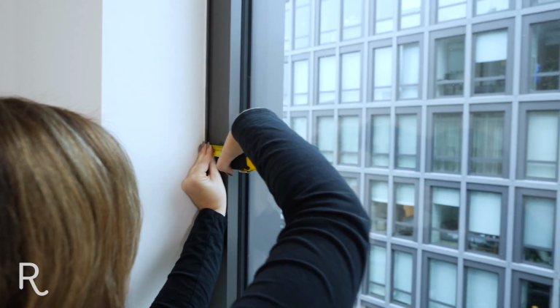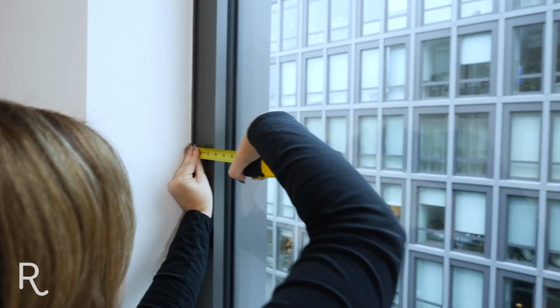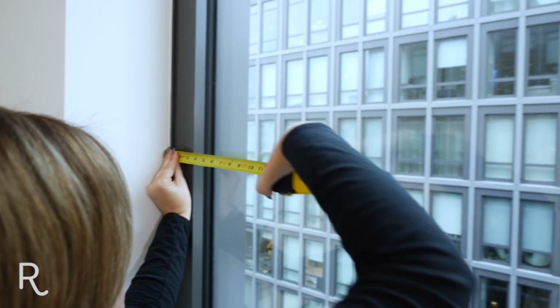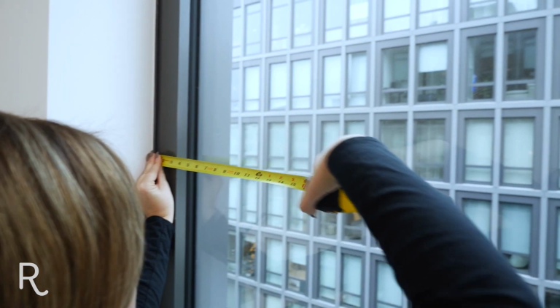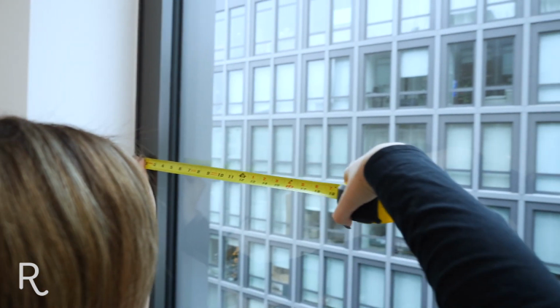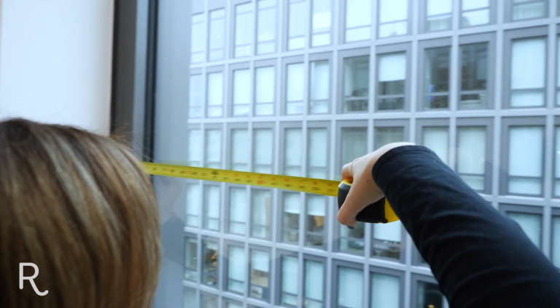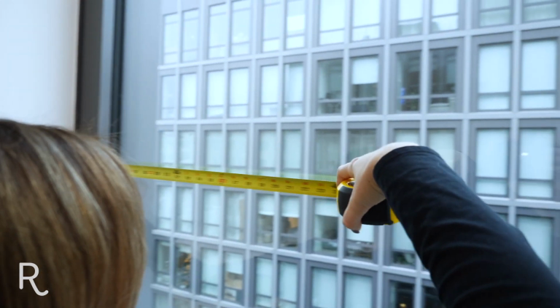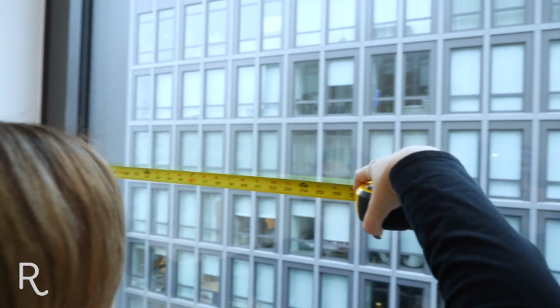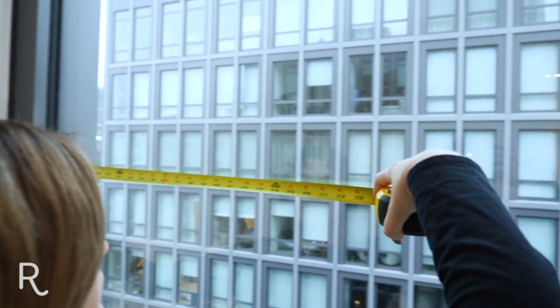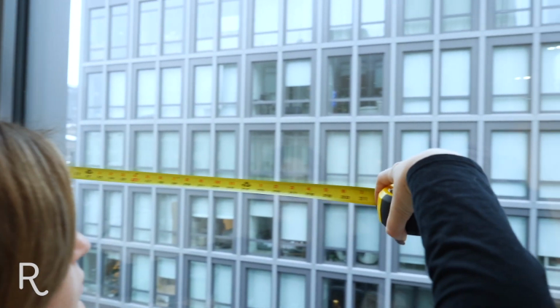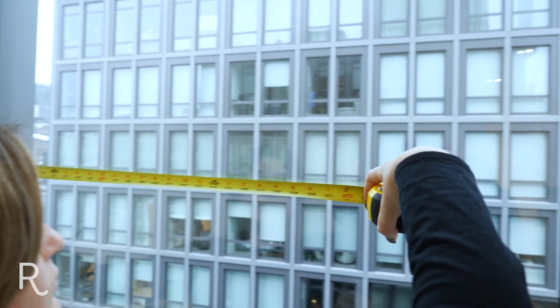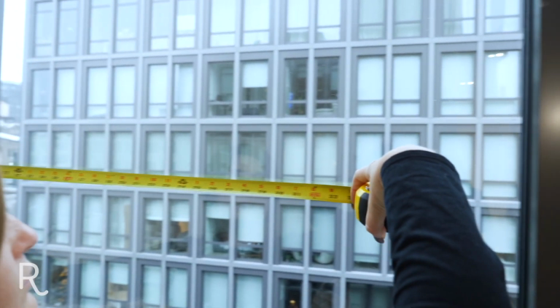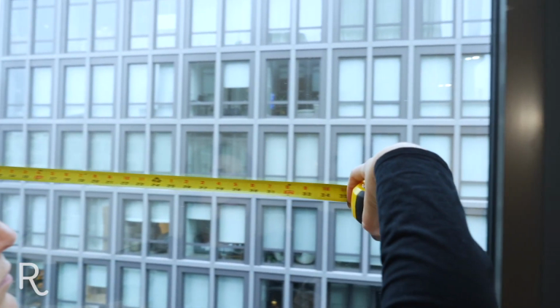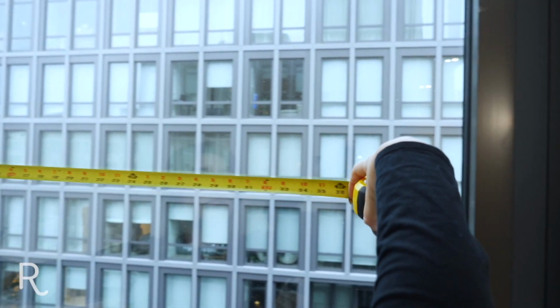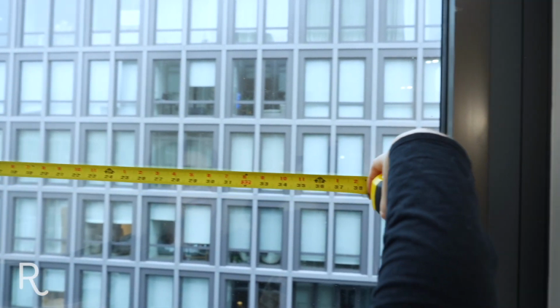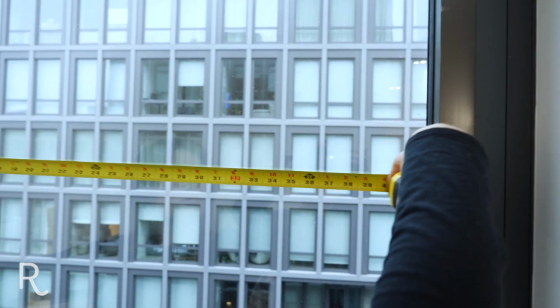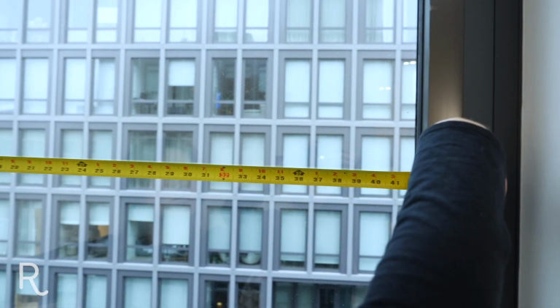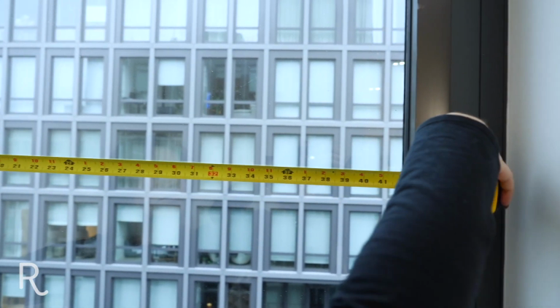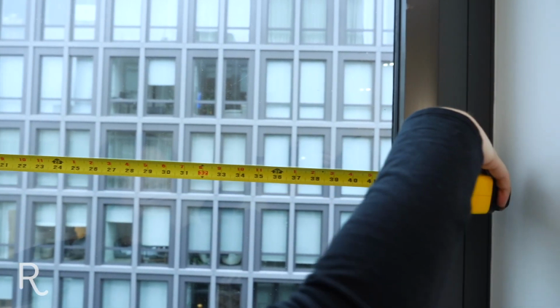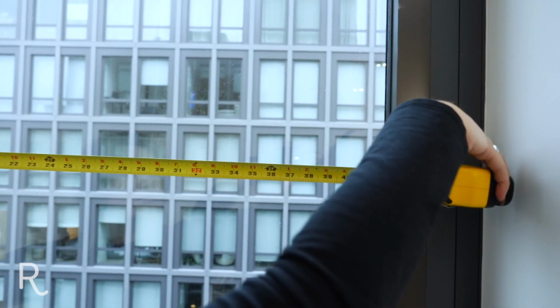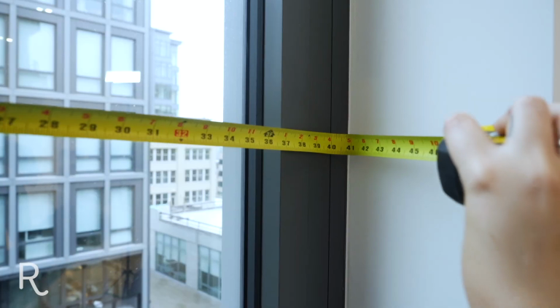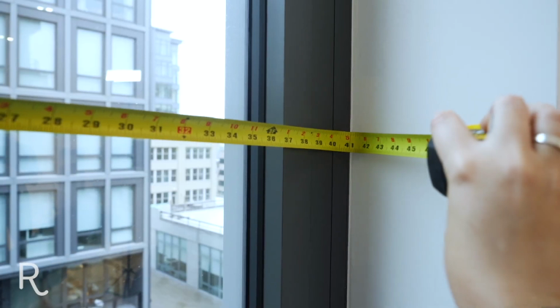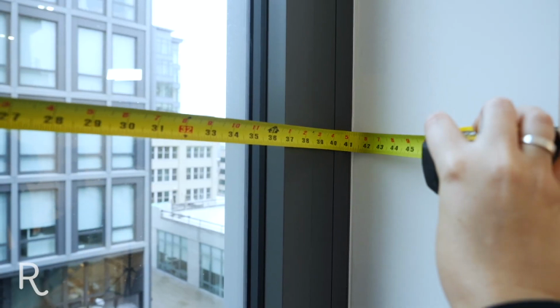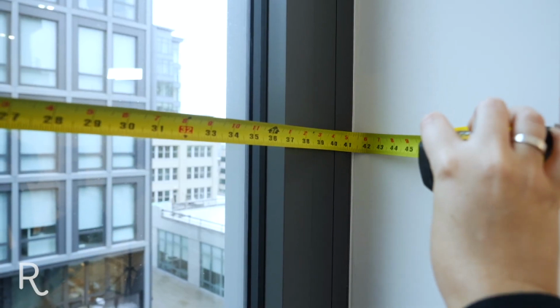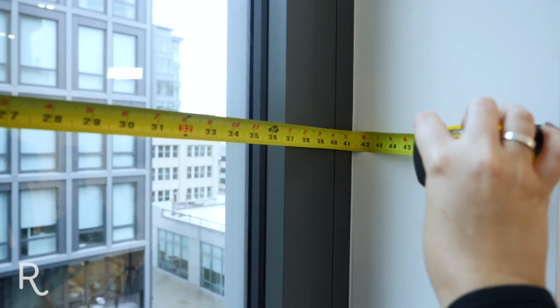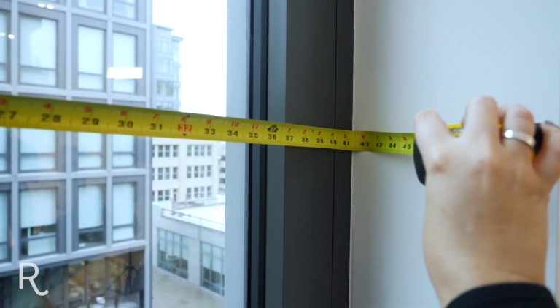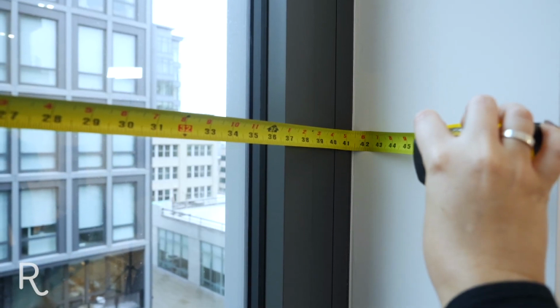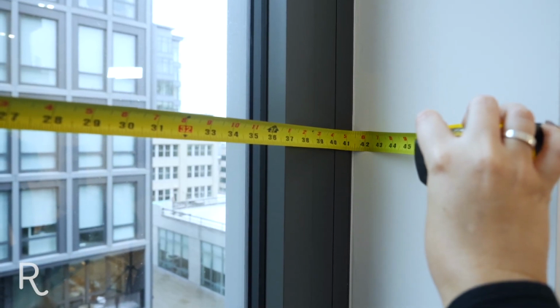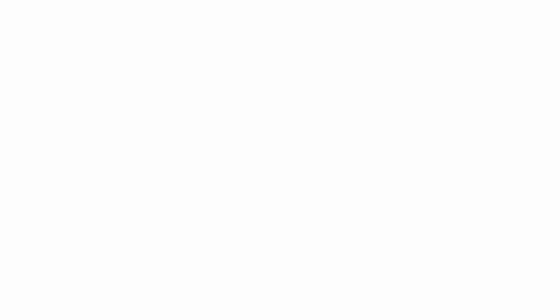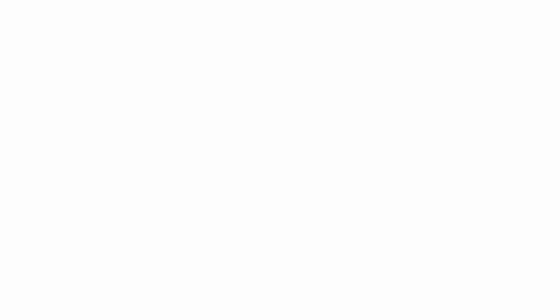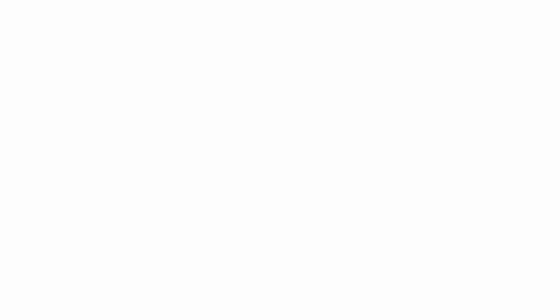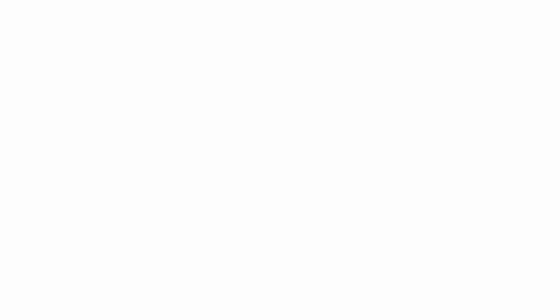Here we're measuring for an inside mount. Be sure to measure your window frame fully across to the nearest 1/8th of an inch and round down if it's not exact.